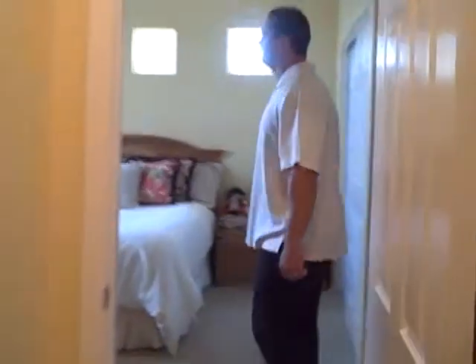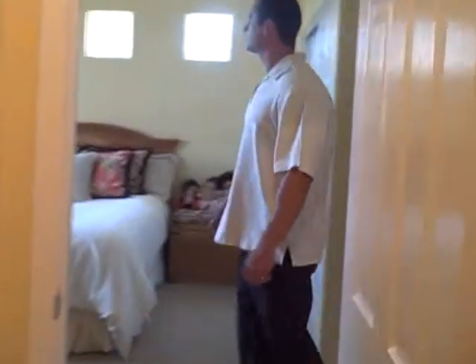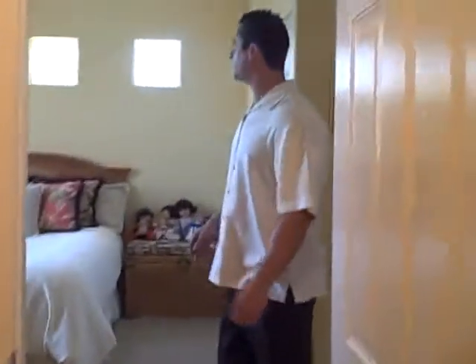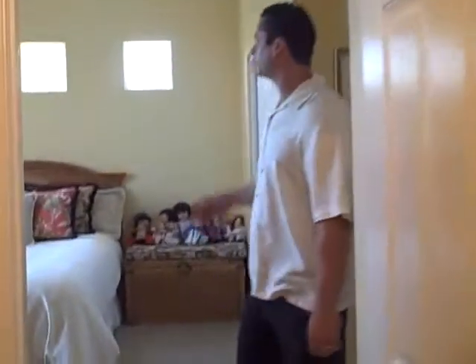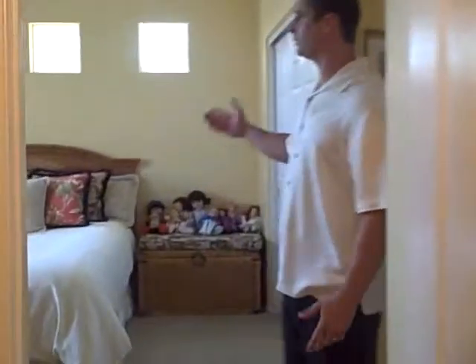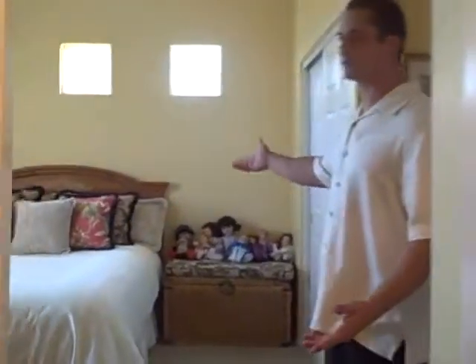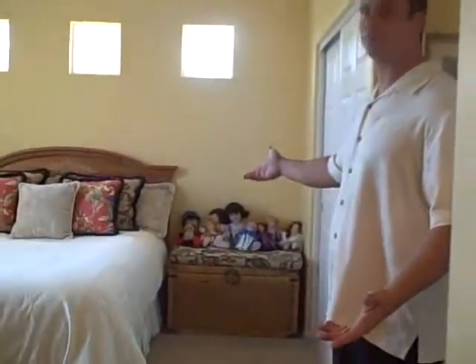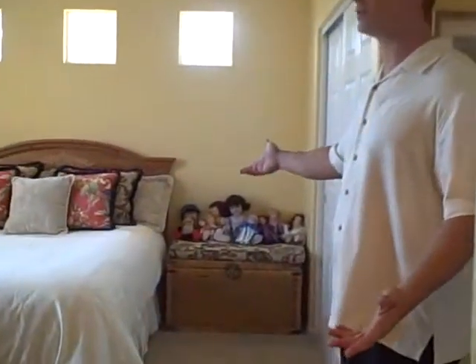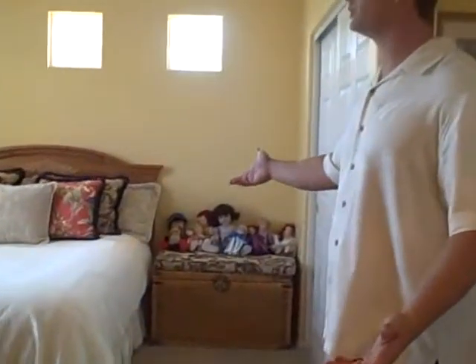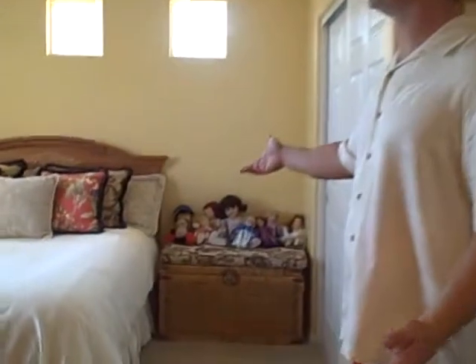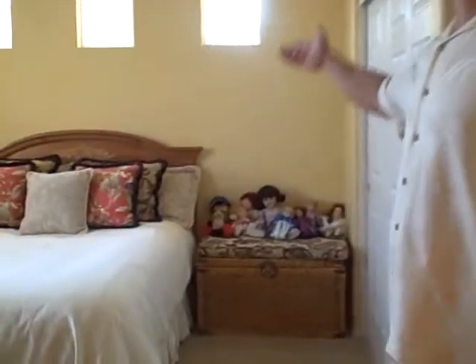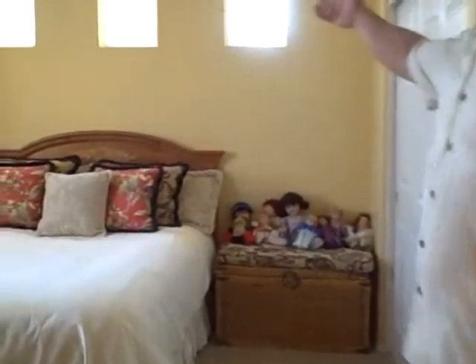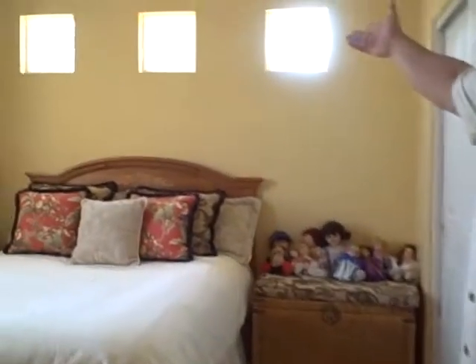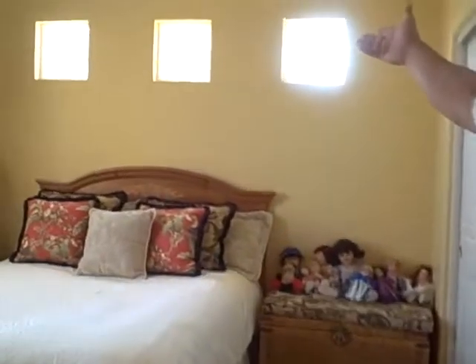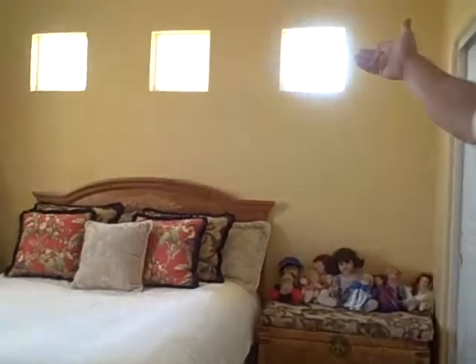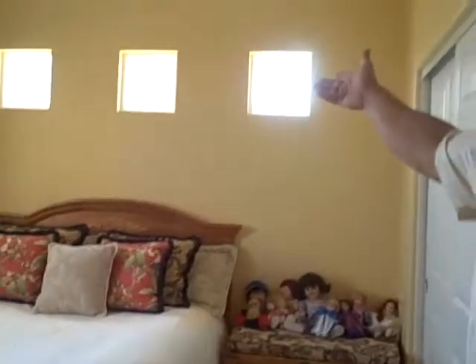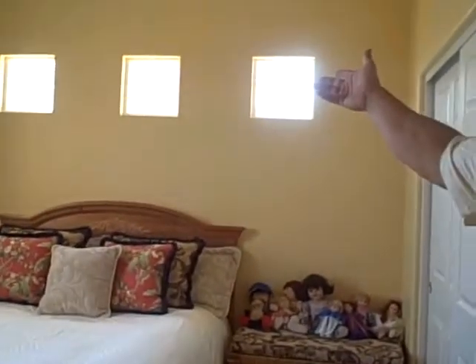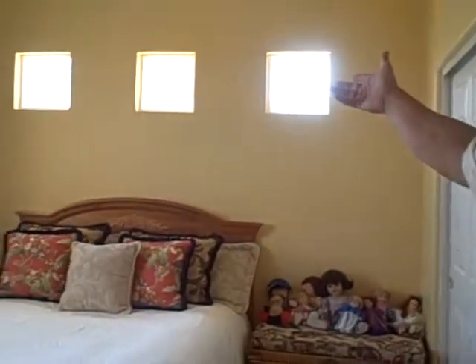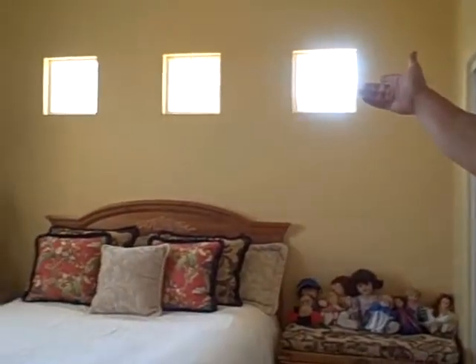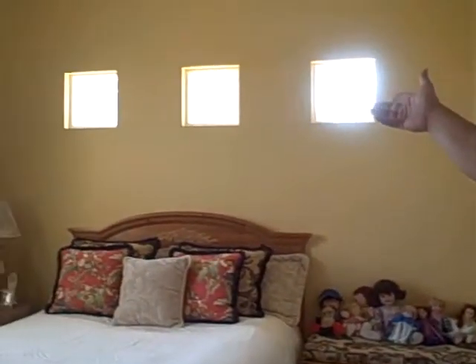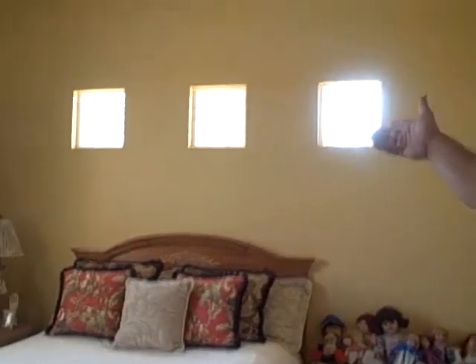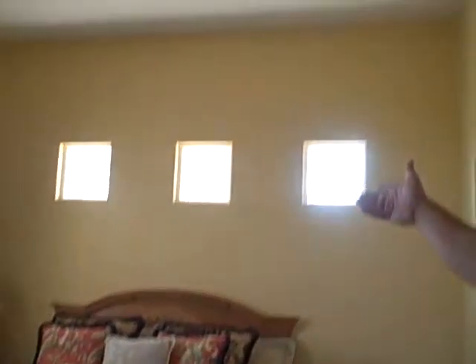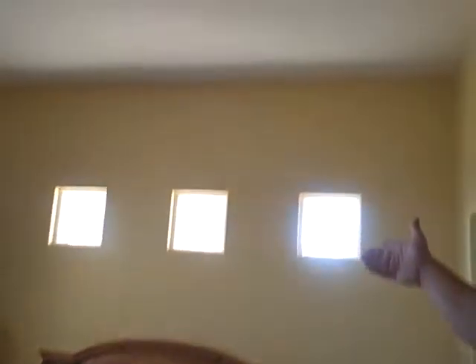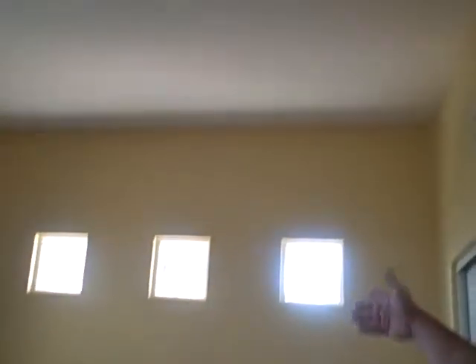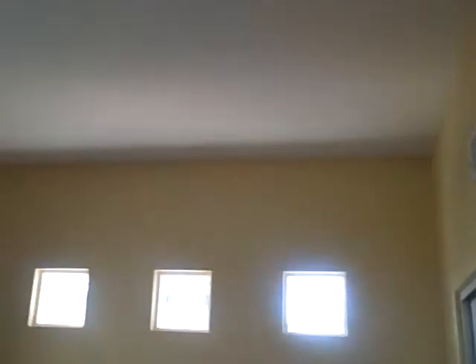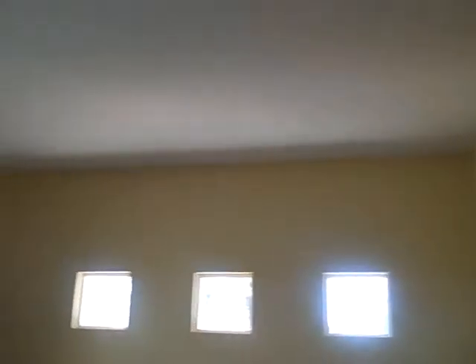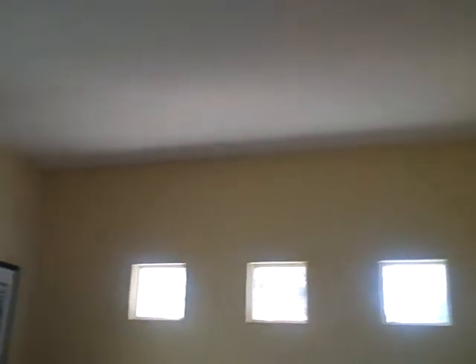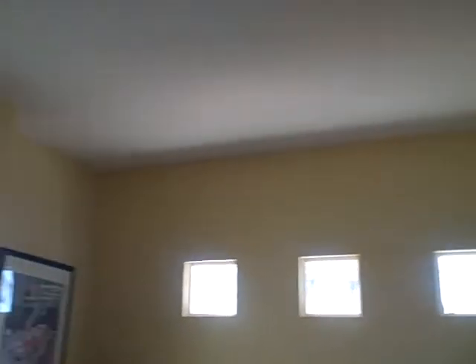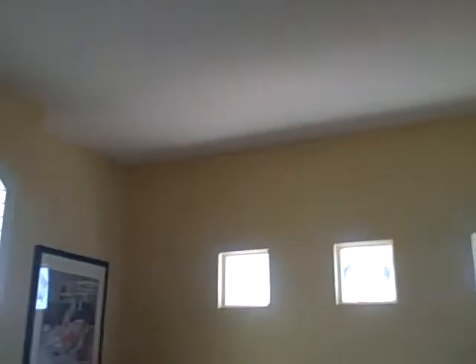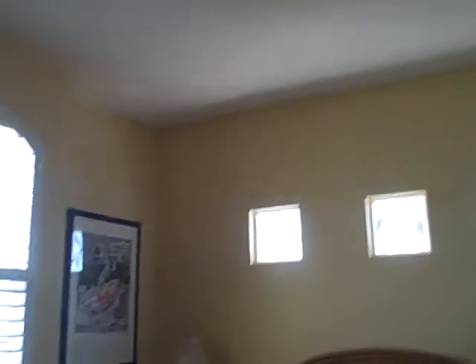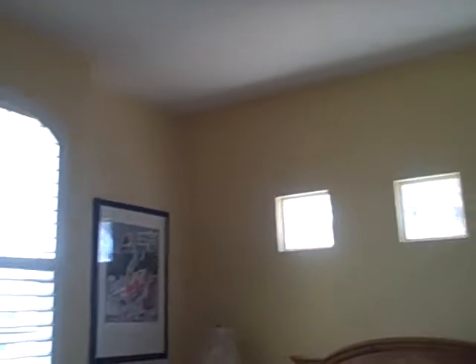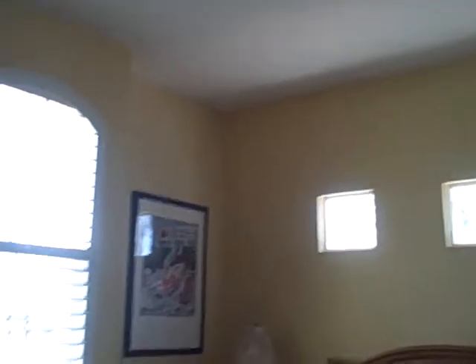You'll see bedroom number two. And this bedroom has, of course, the high ceilings, which is awesome — beautiful bedroom.